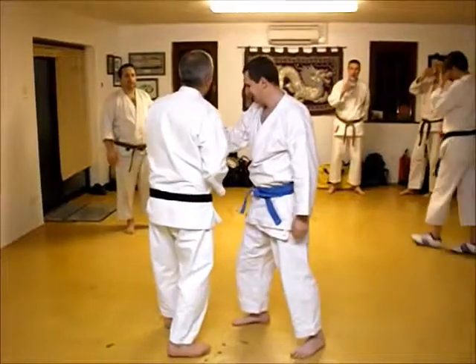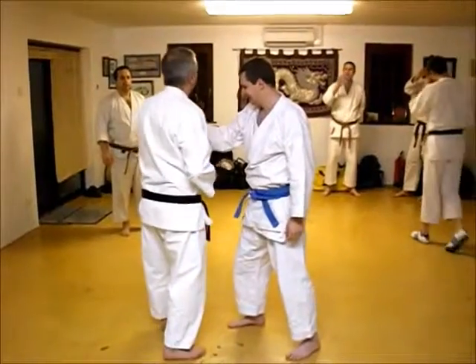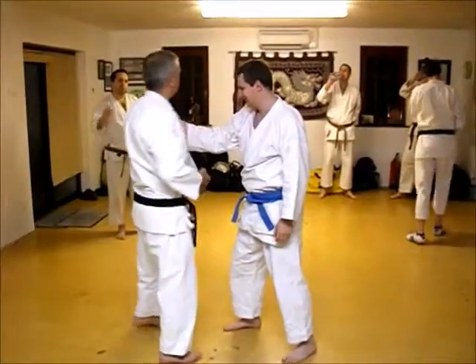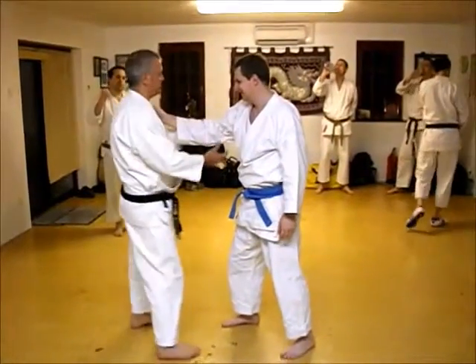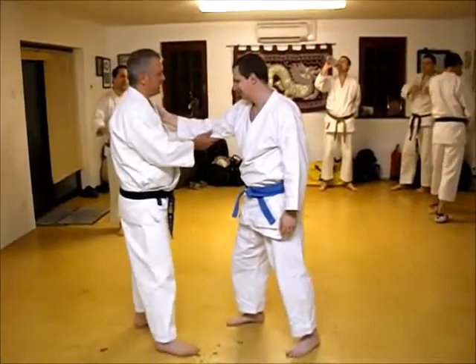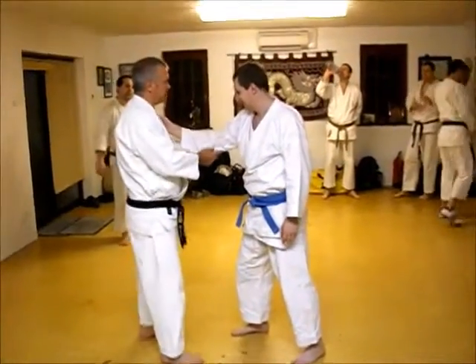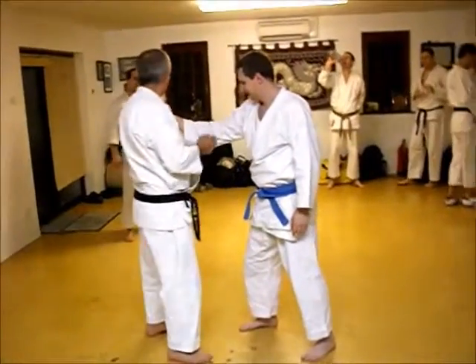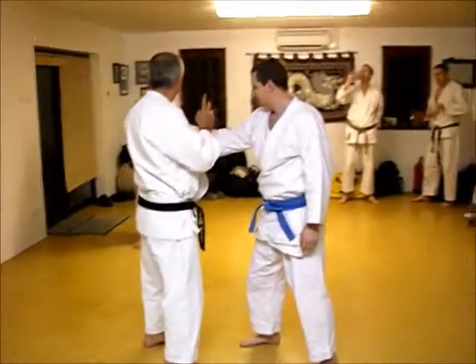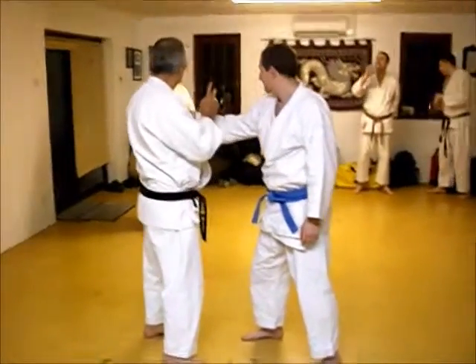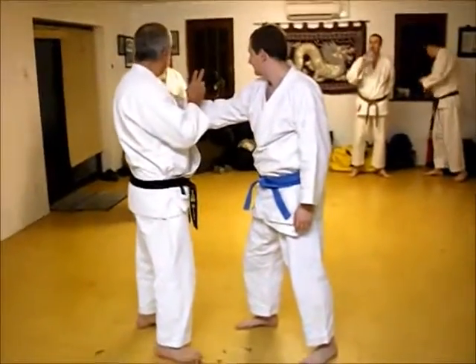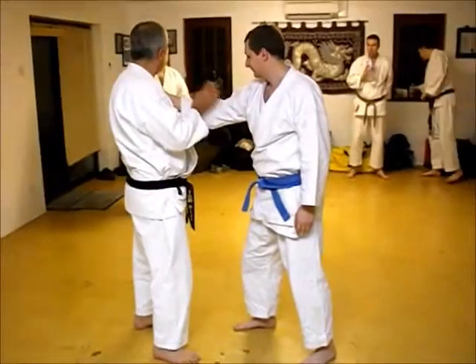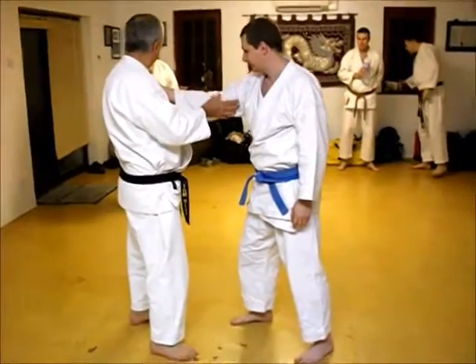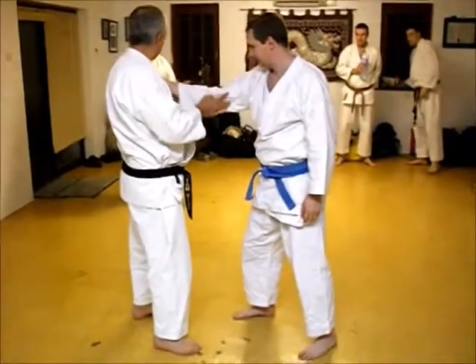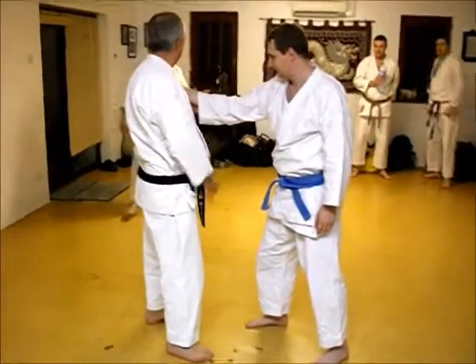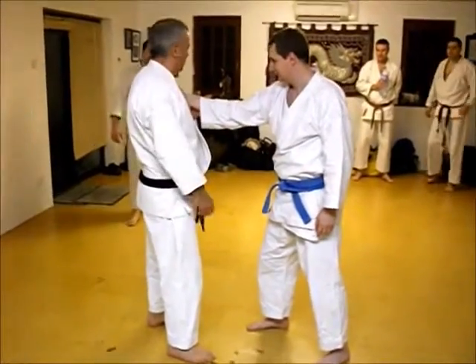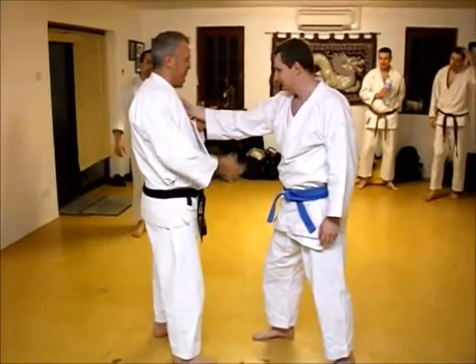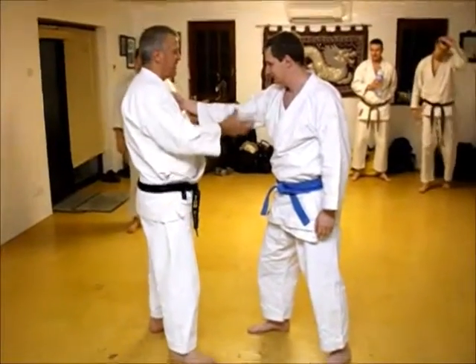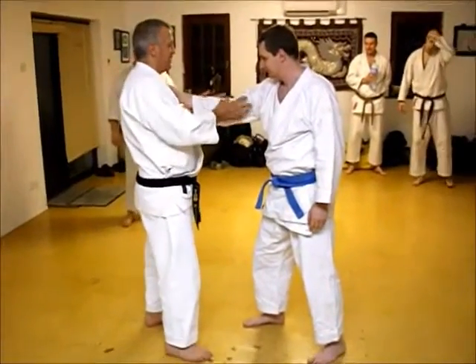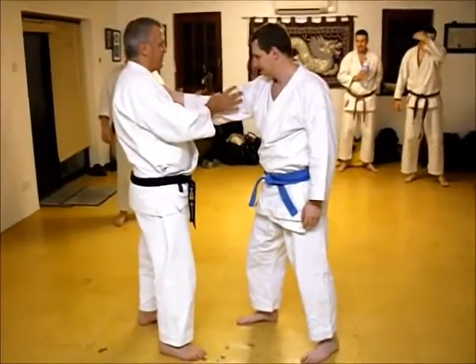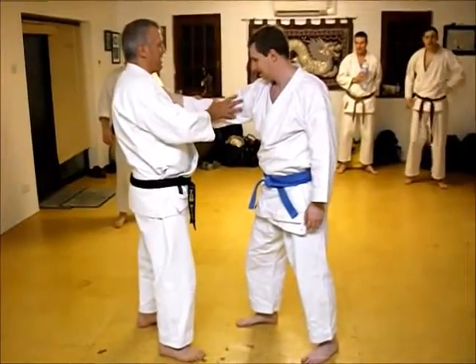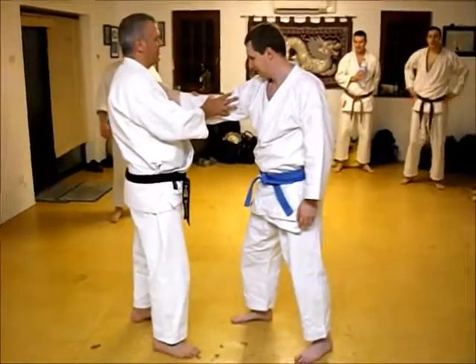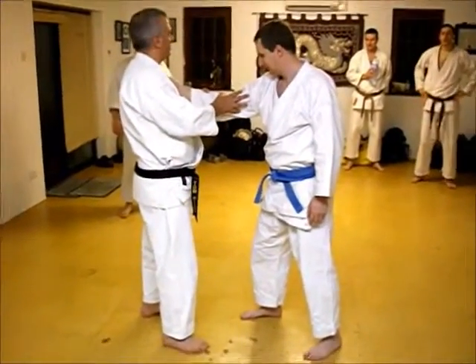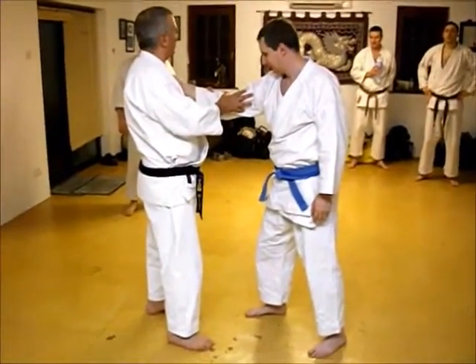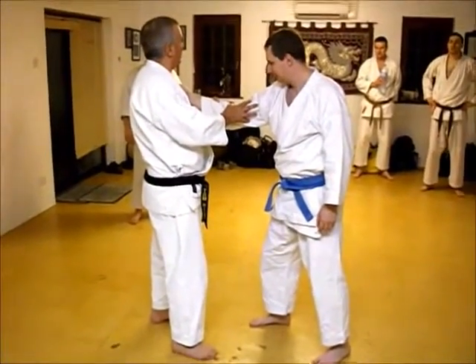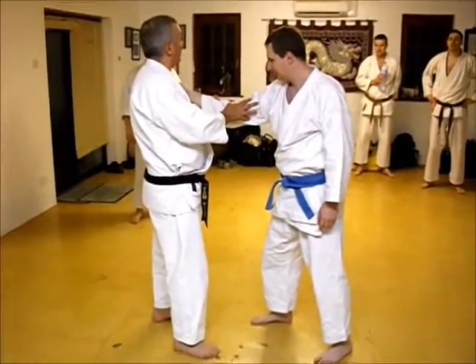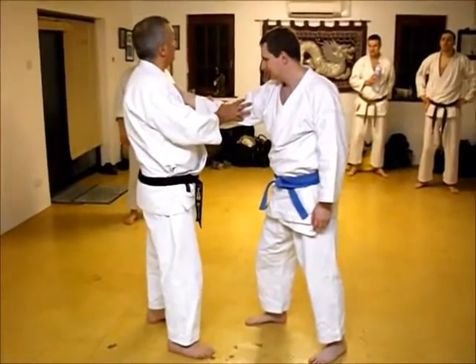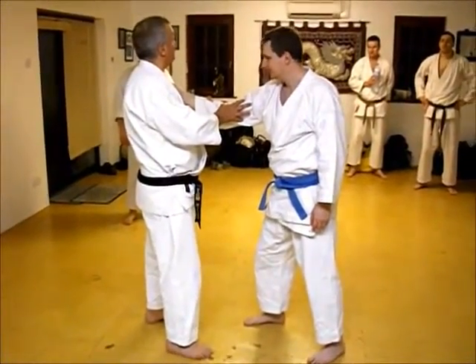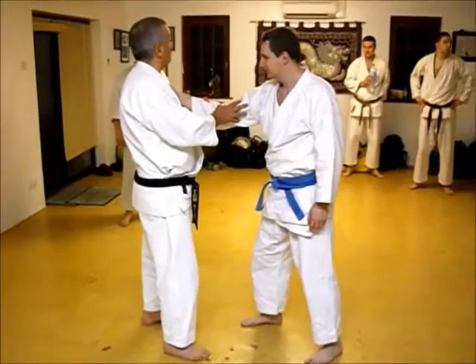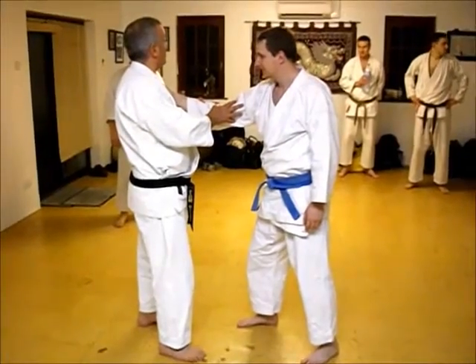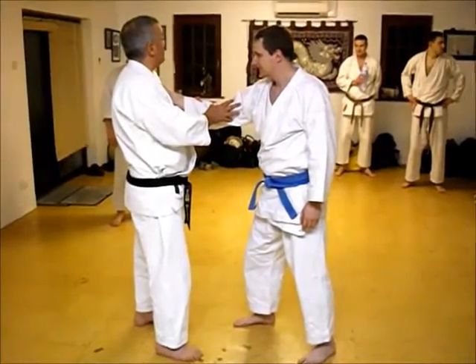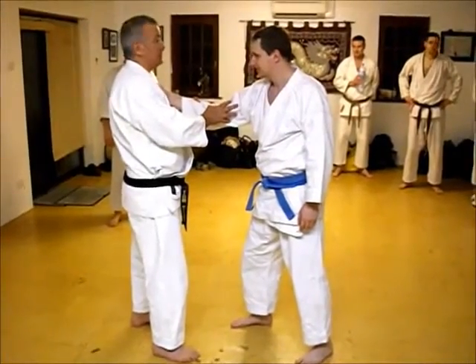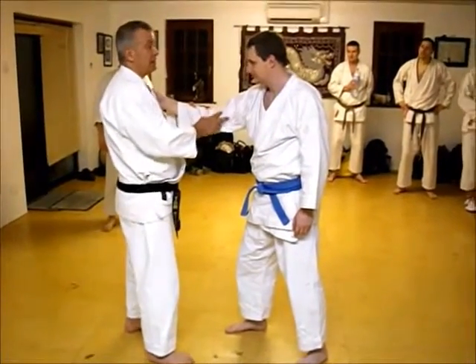All right, so this is — you've got three nerves, well, more than three — three major ones: radial, ulnar, and medial, yeah?